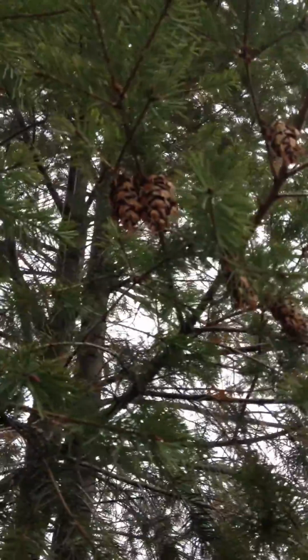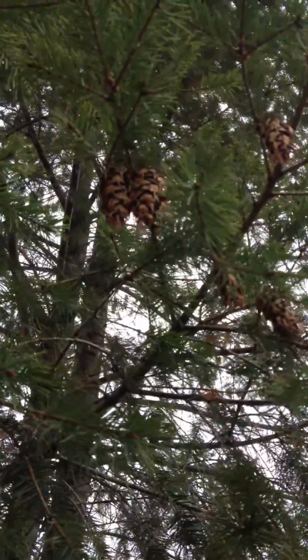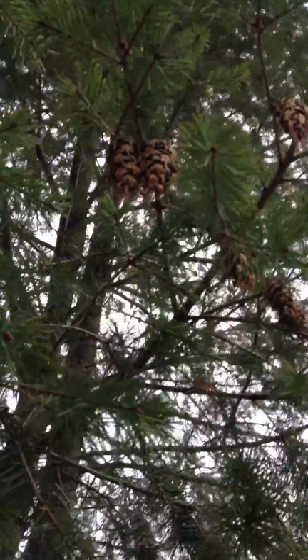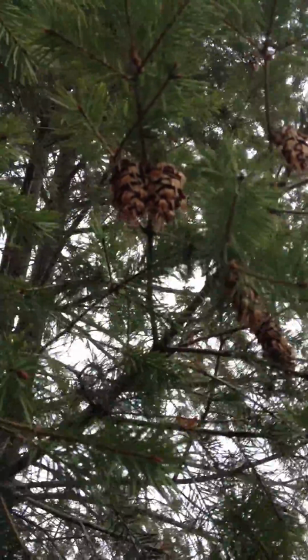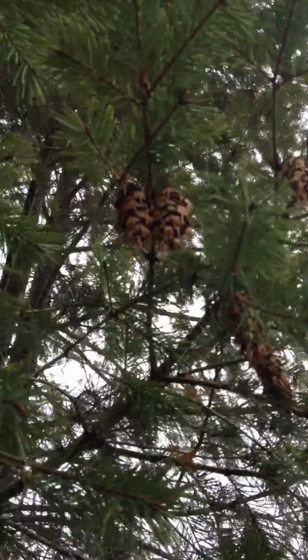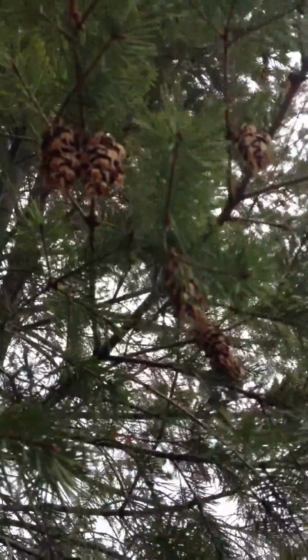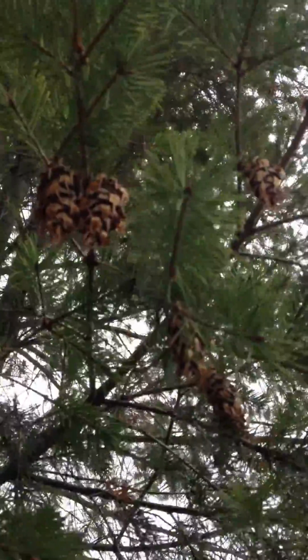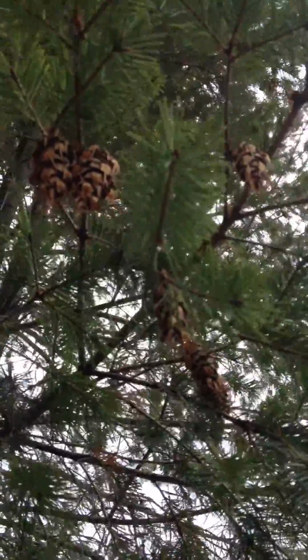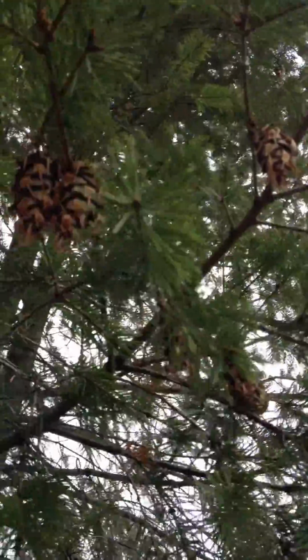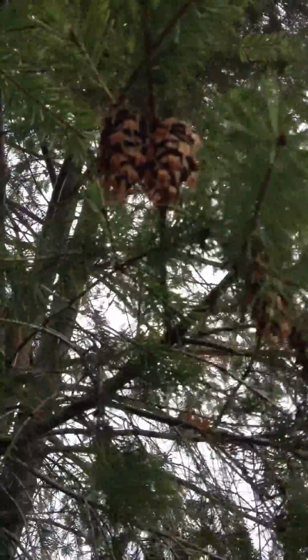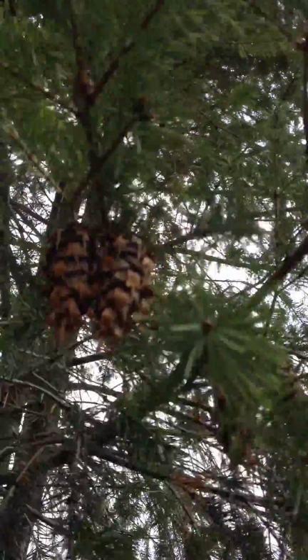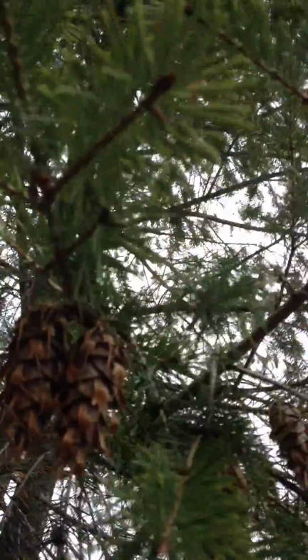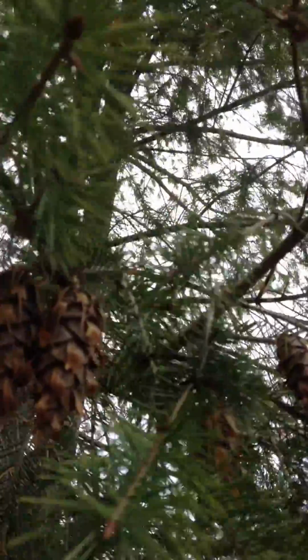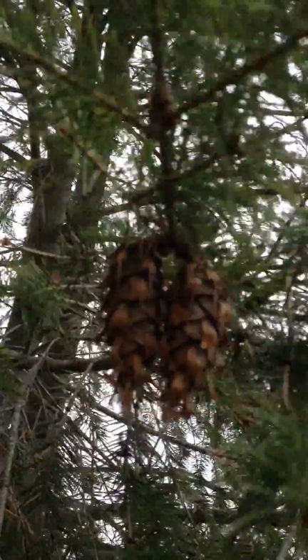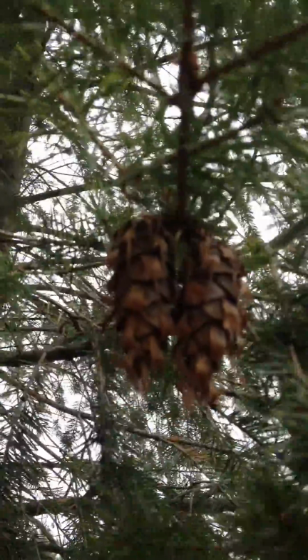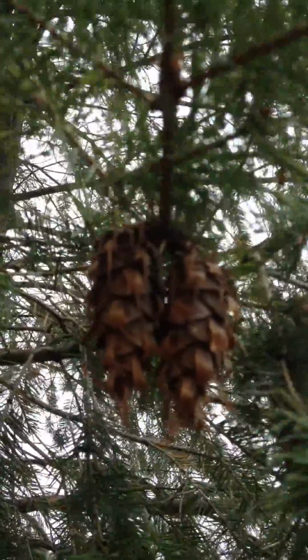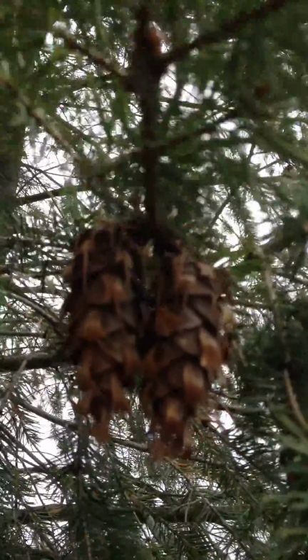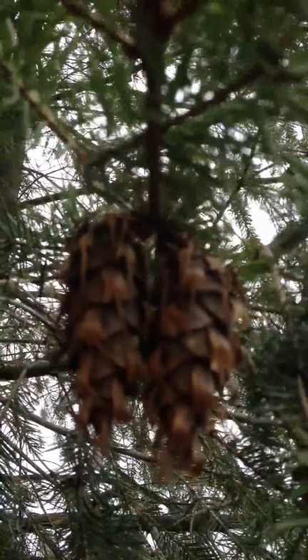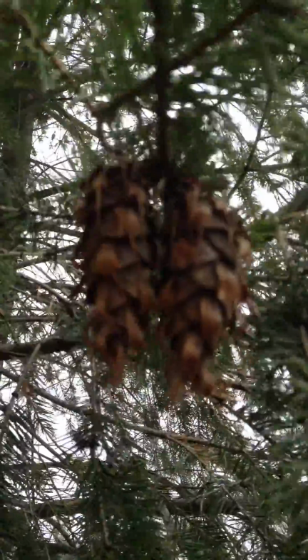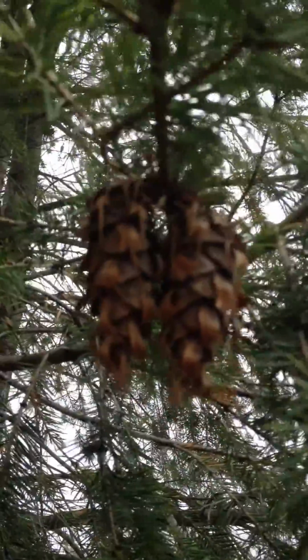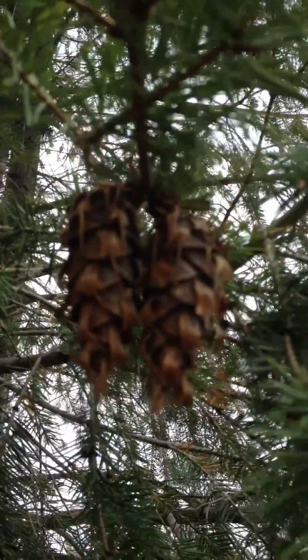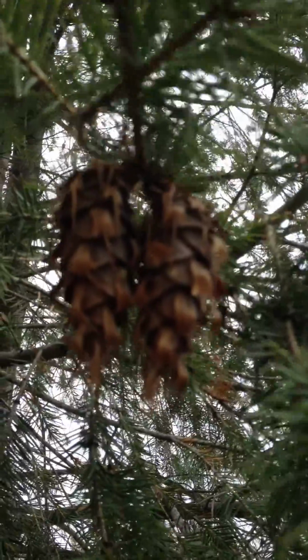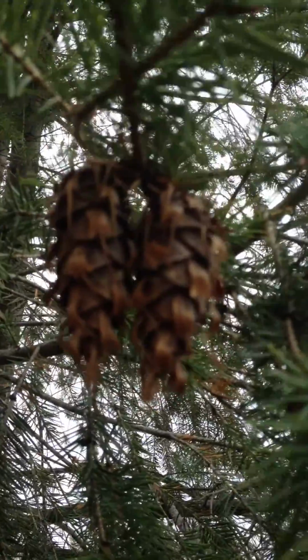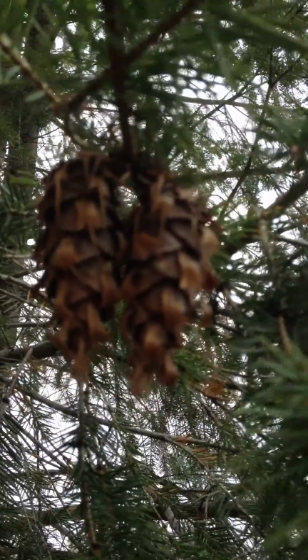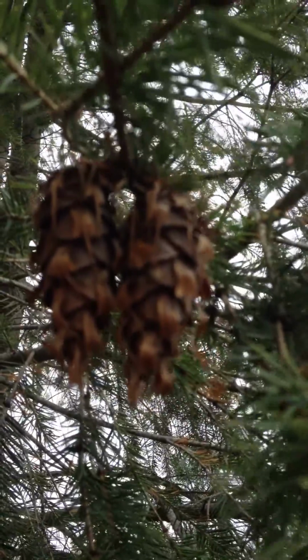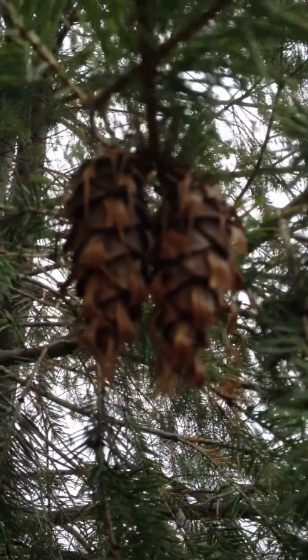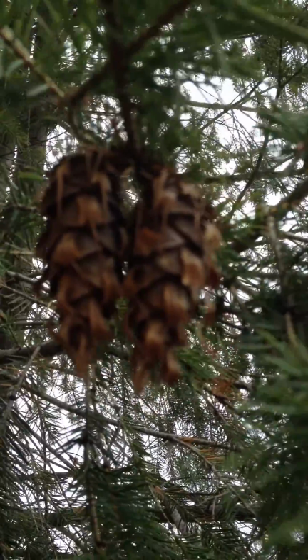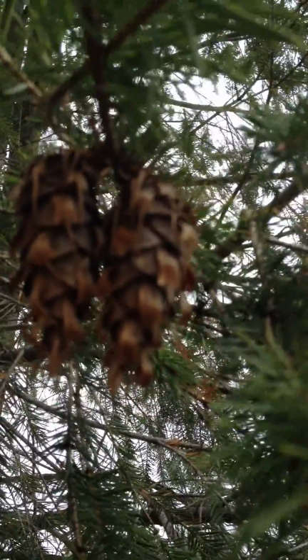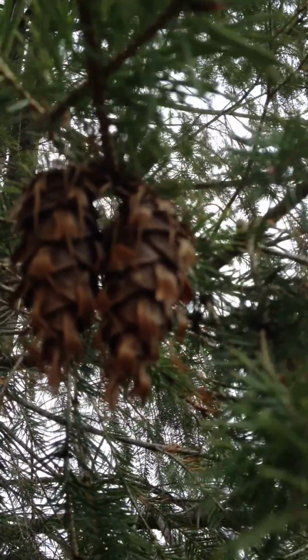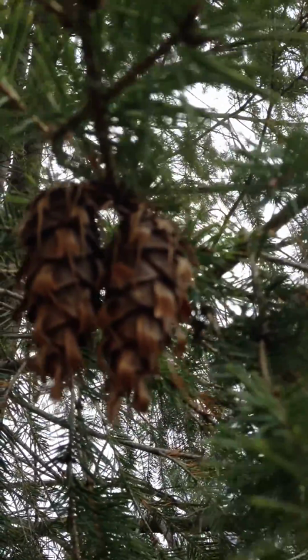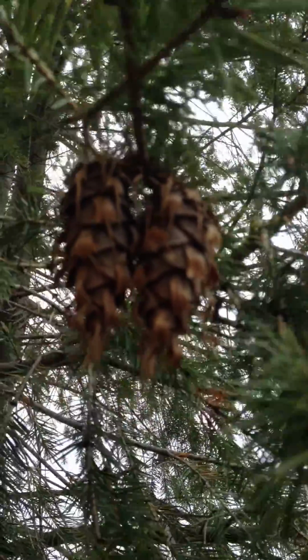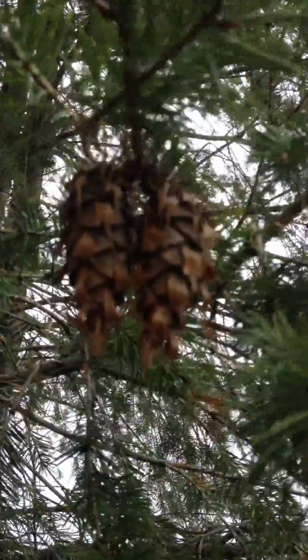Hey guys, welcome back. What we're looking at today is a Douglas fir. Now I can get a pretty good picture of these pine cones. You've probably seen them a little bit already, but this is what a Douglas fir pine cone looks like.